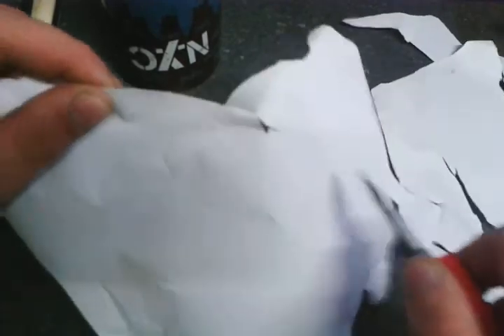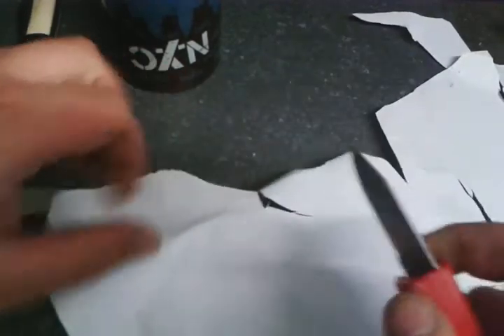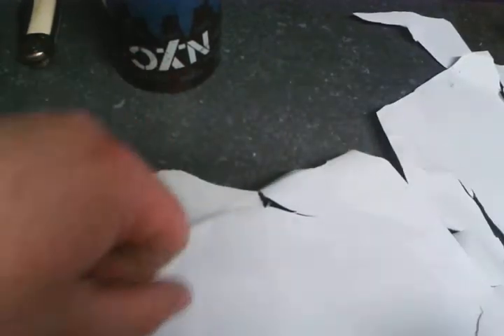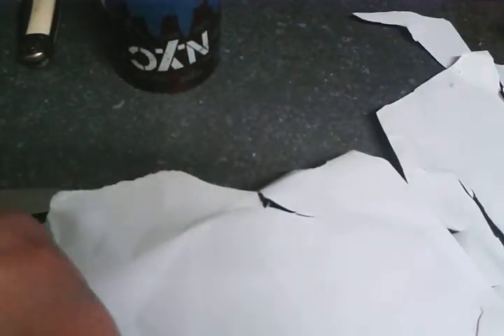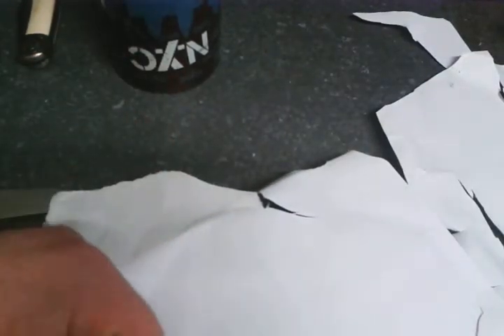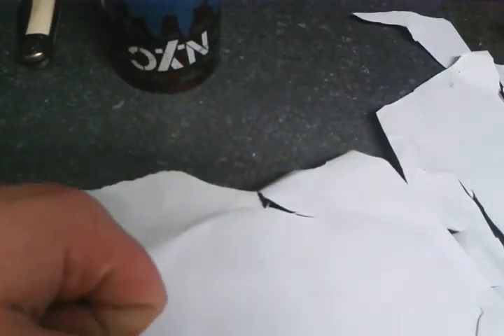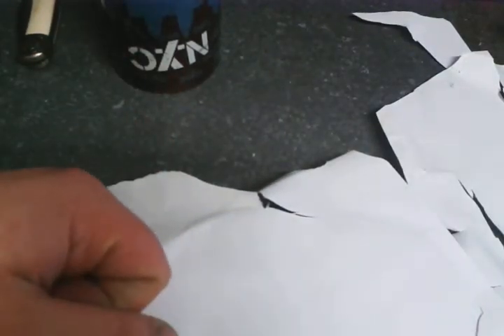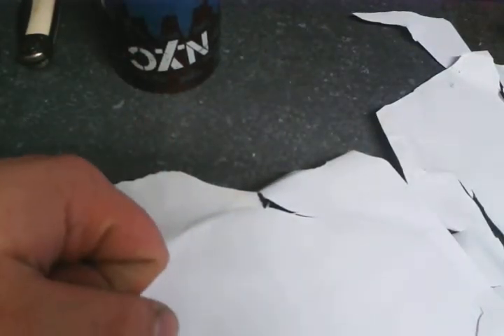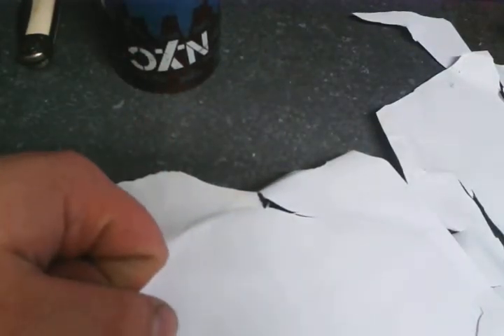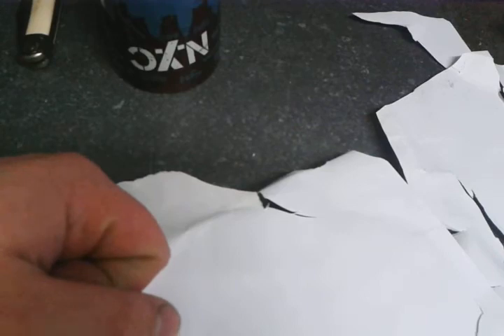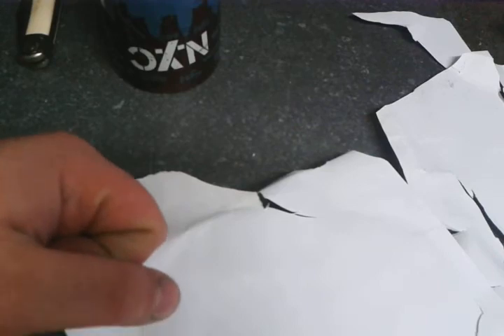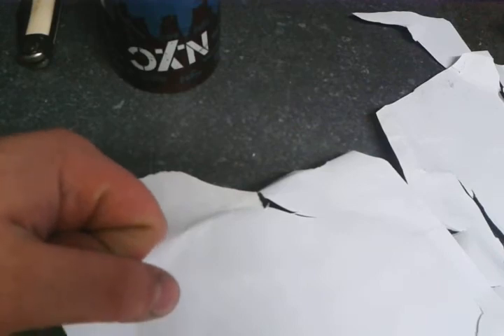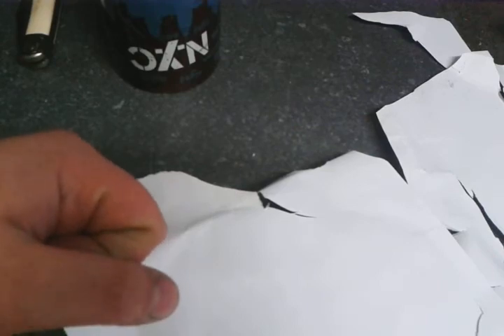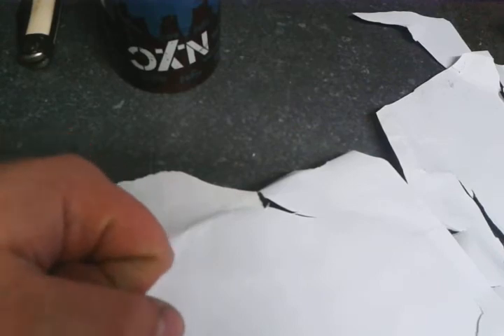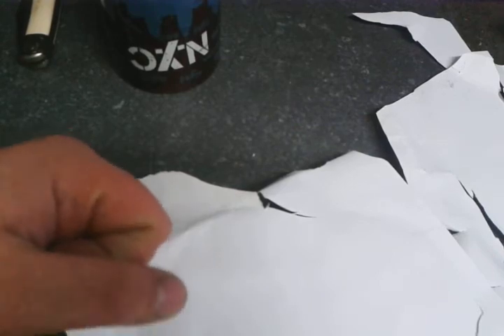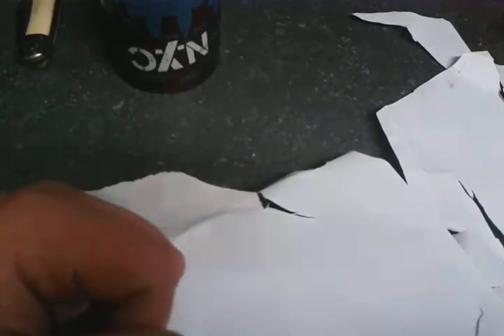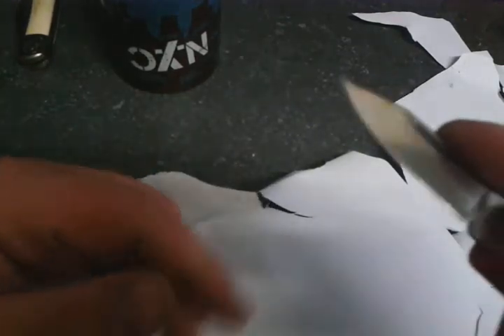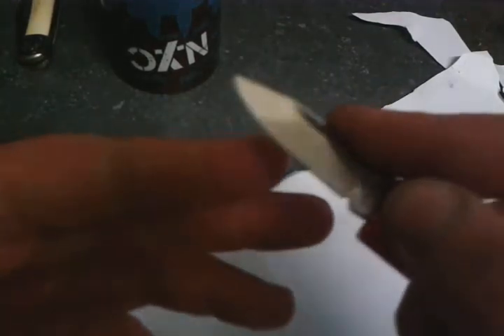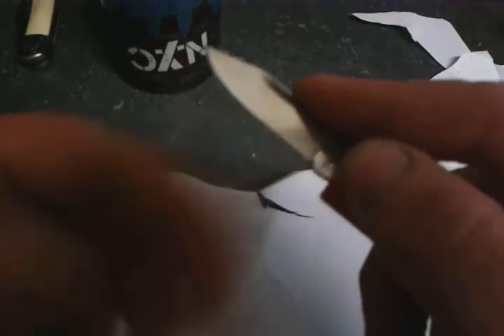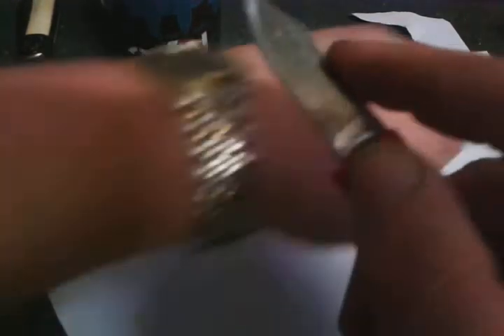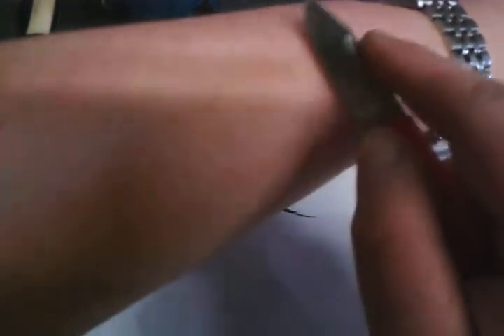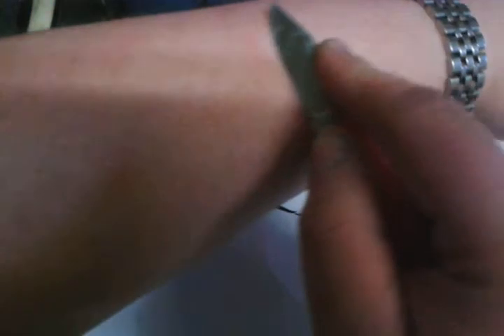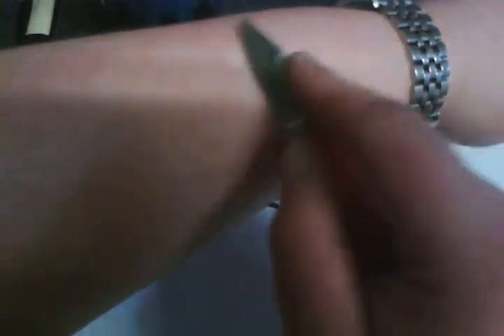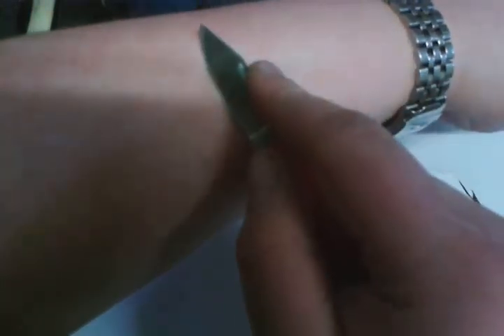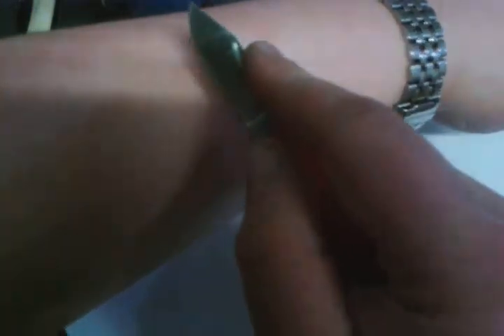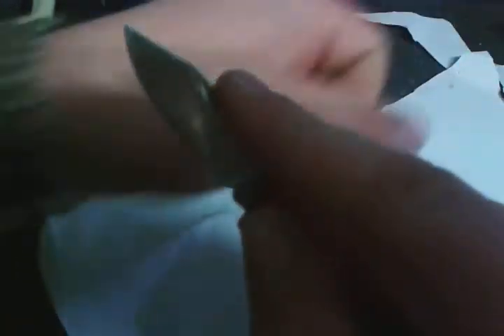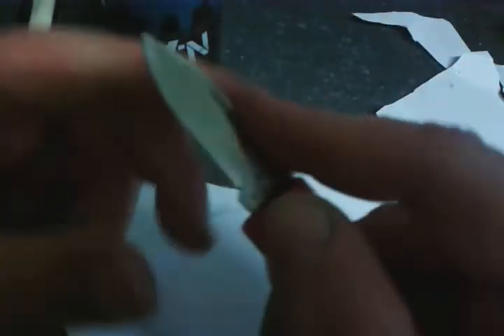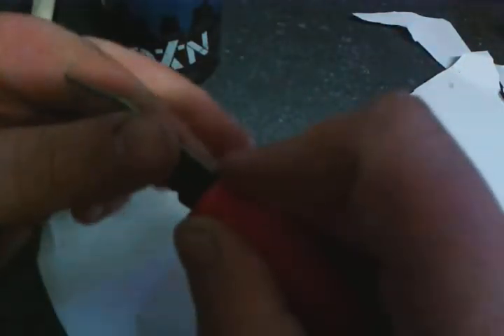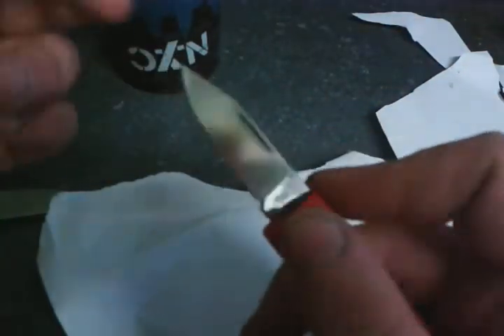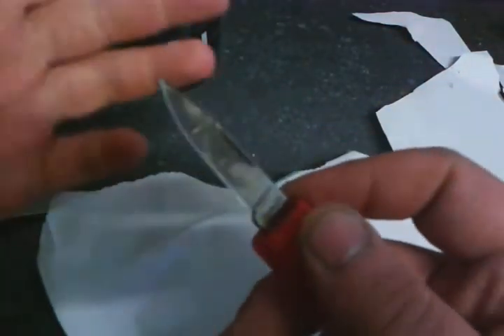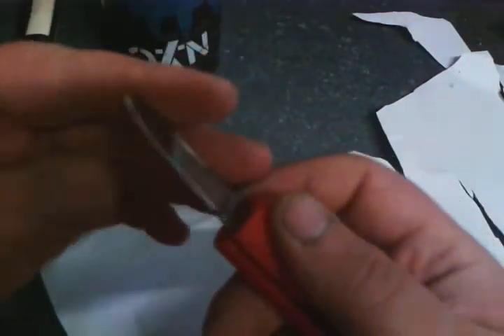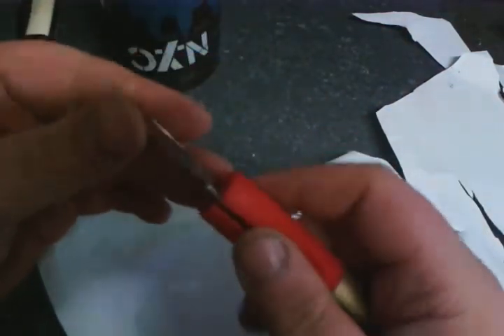It will cut, and I'm pretty sure it'll shave too. And it shaves. I don't know if you can see the hair on it, but it shaves. It is hair-popping sharp now.